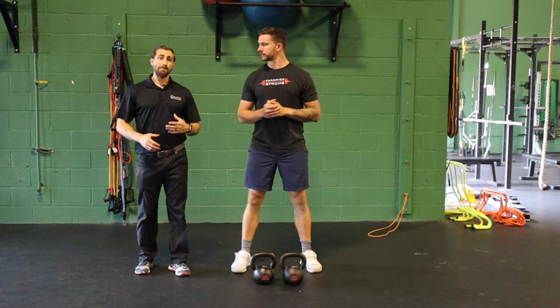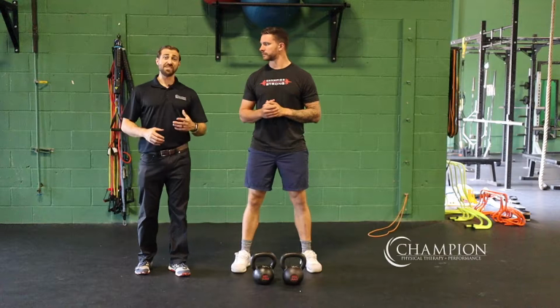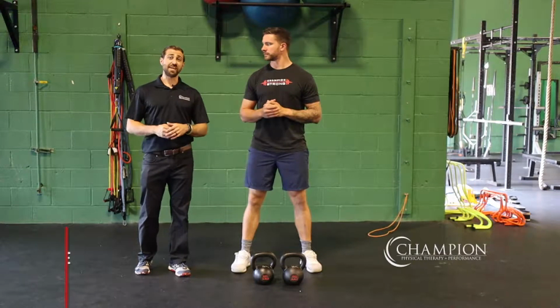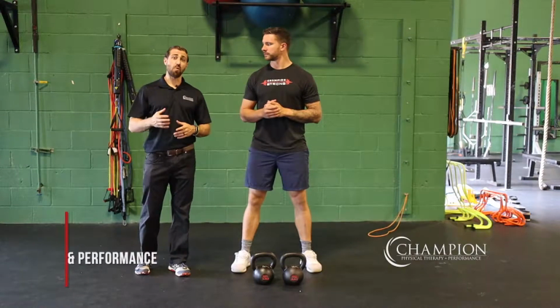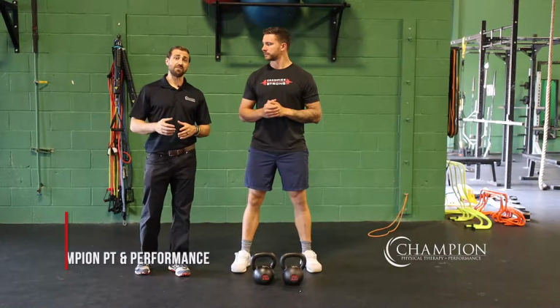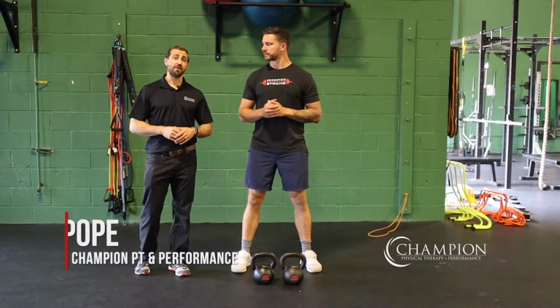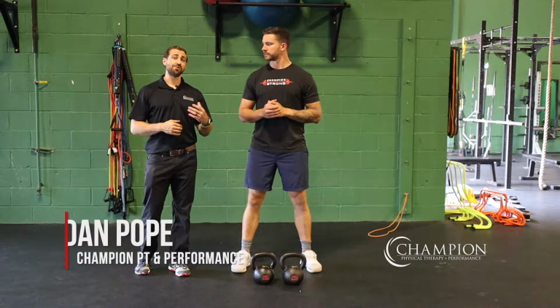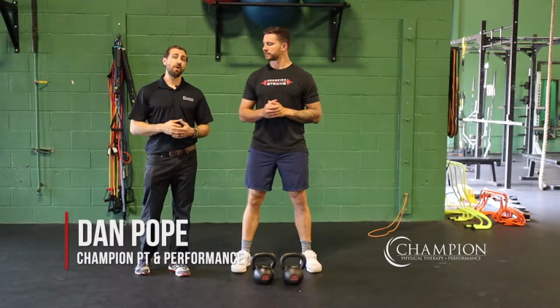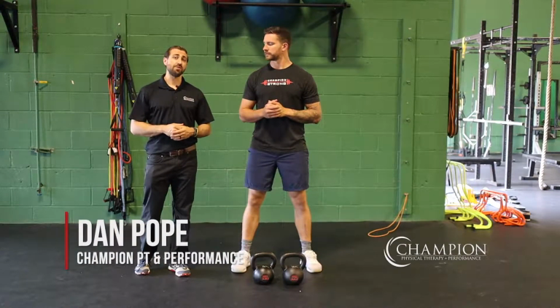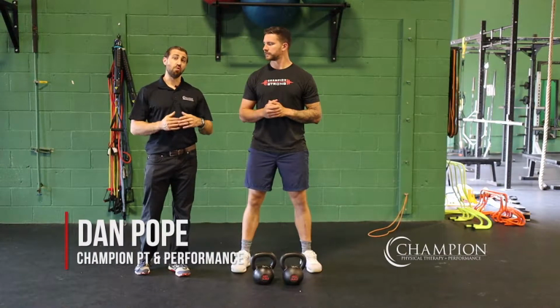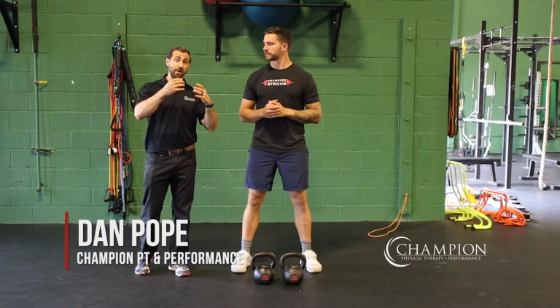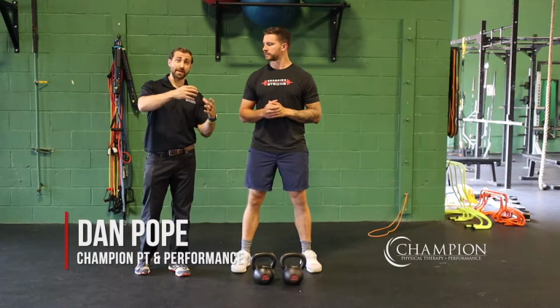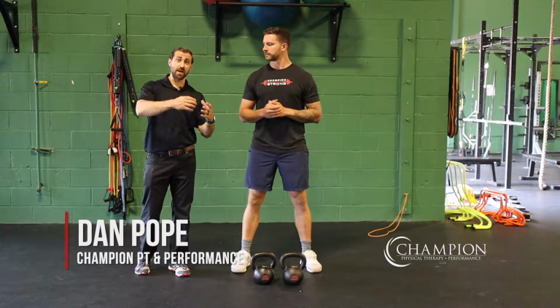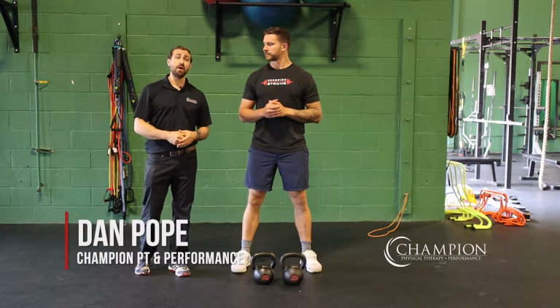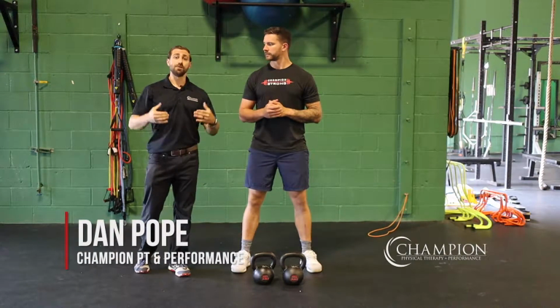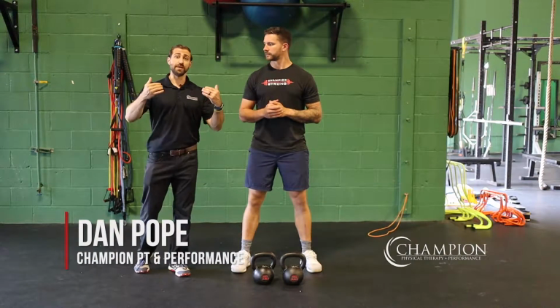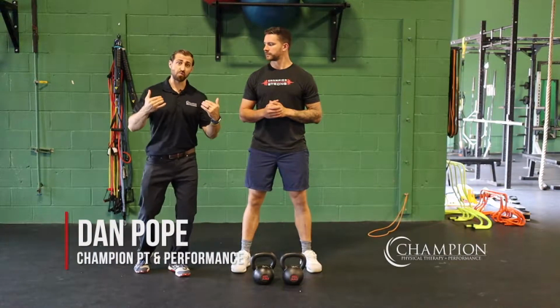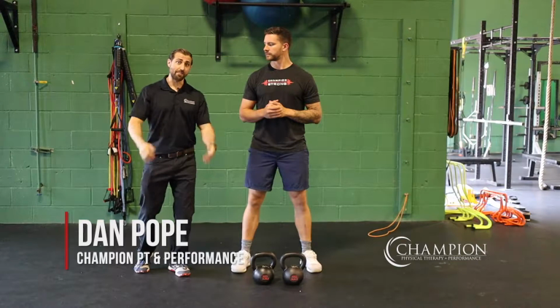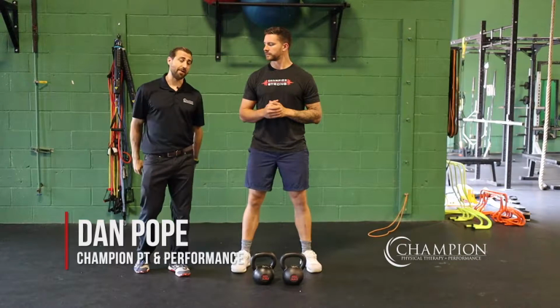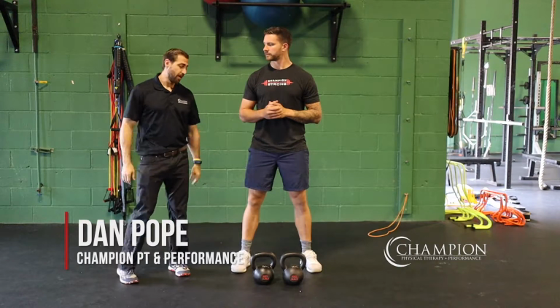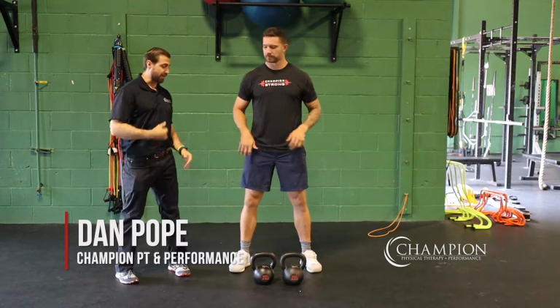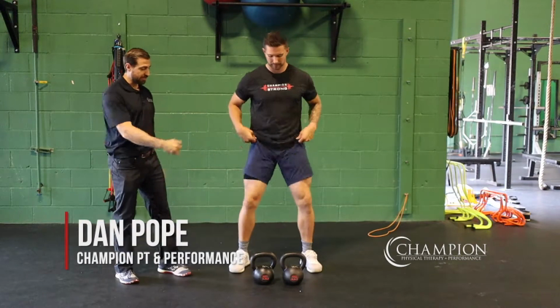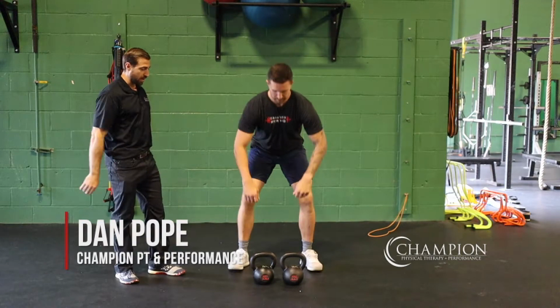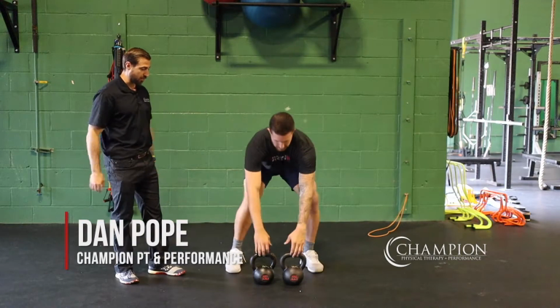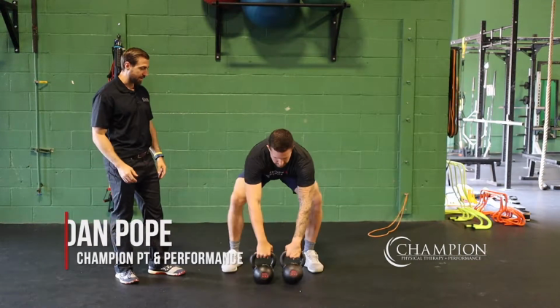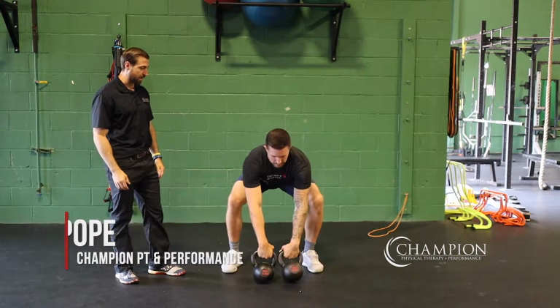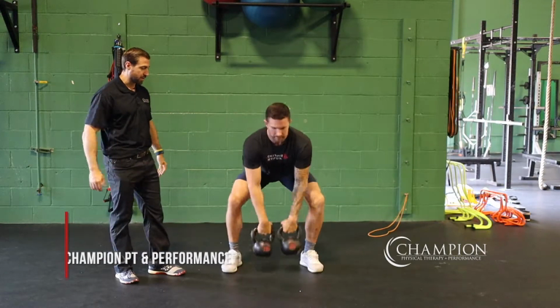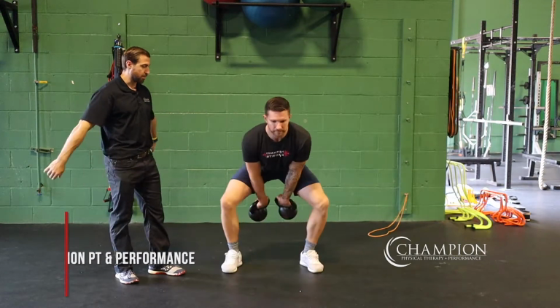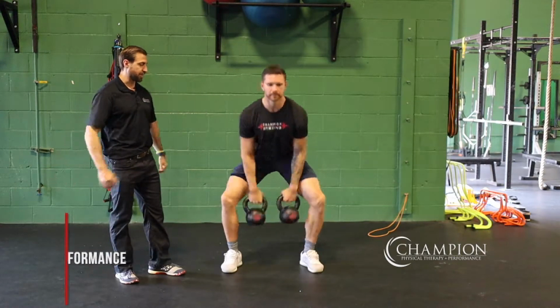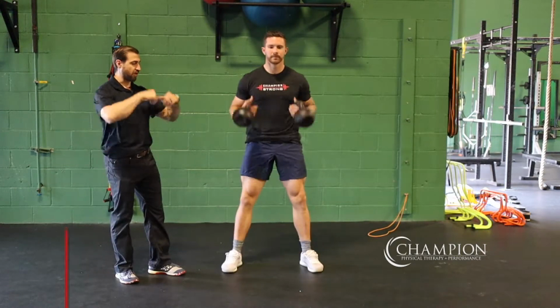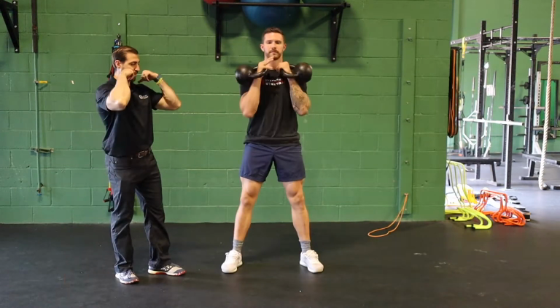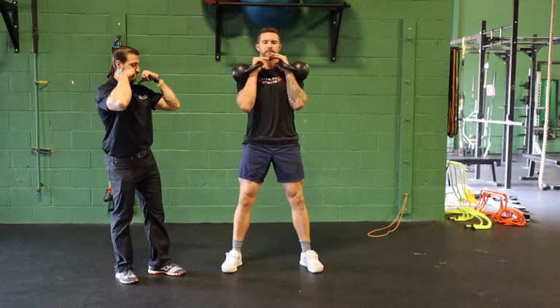B-stand squats — a very interesting way to load one leg at a time while doing a squatting pattern. We're gonna have Kiefer go ahead and grab the kettlebells and put them into a nice front rack position.